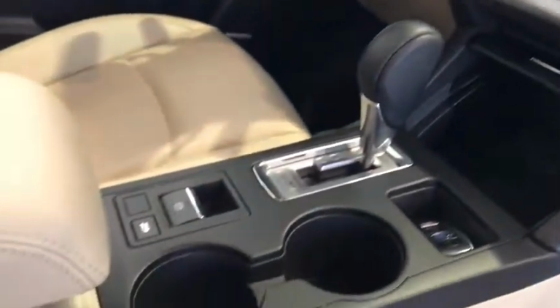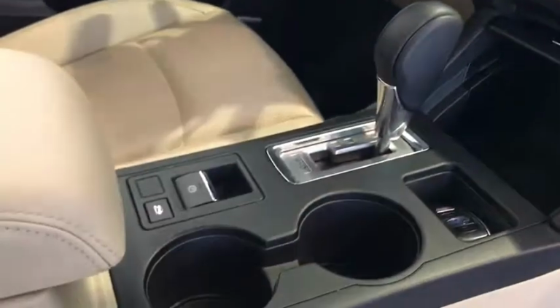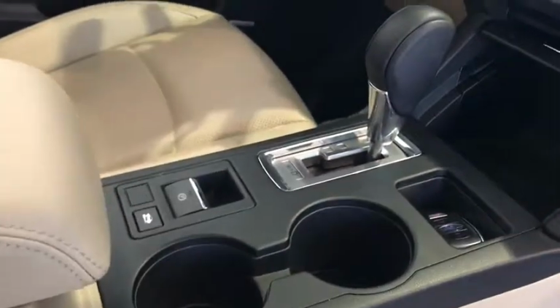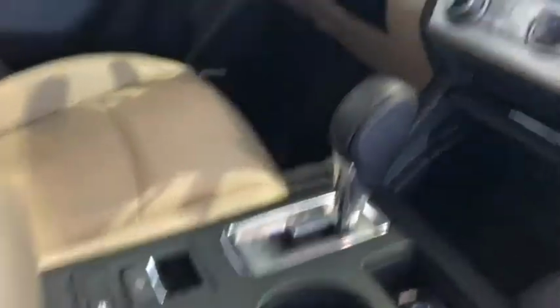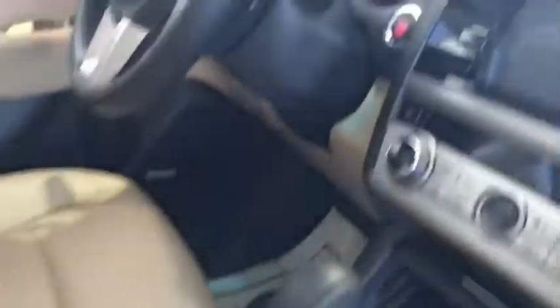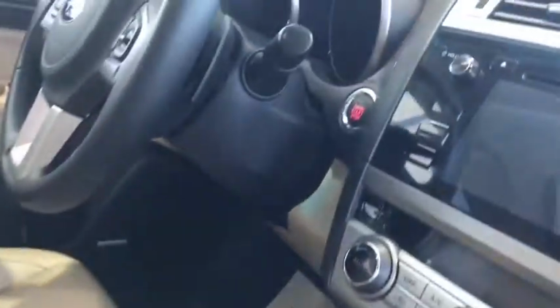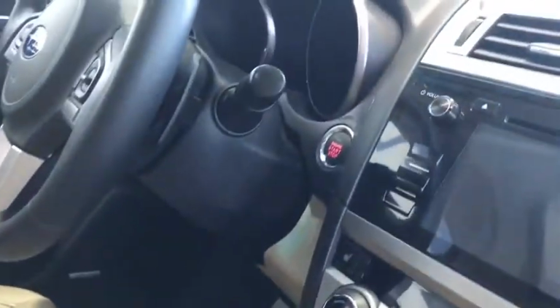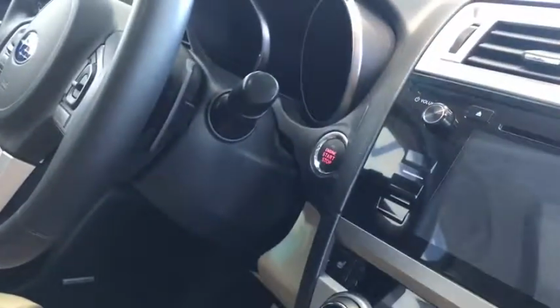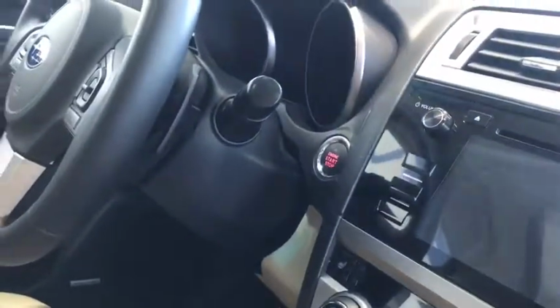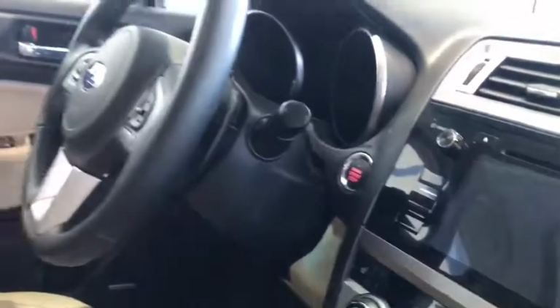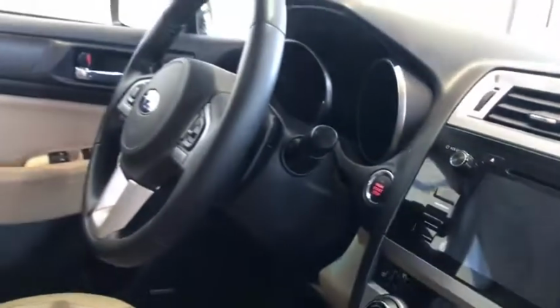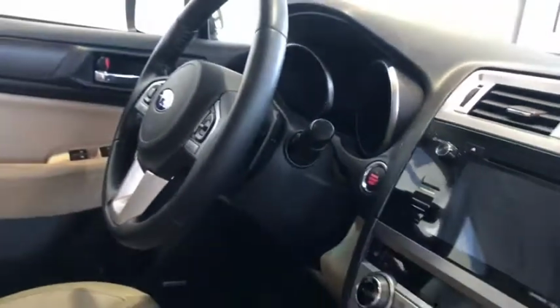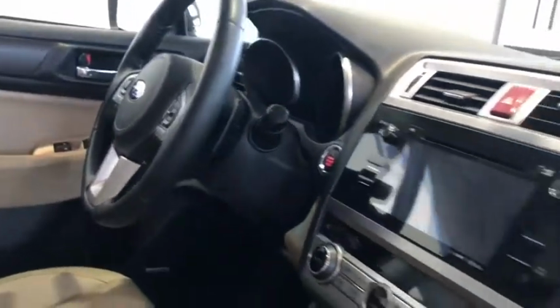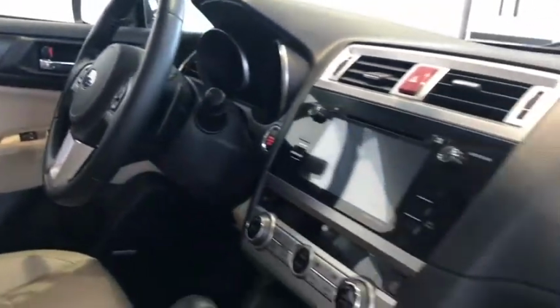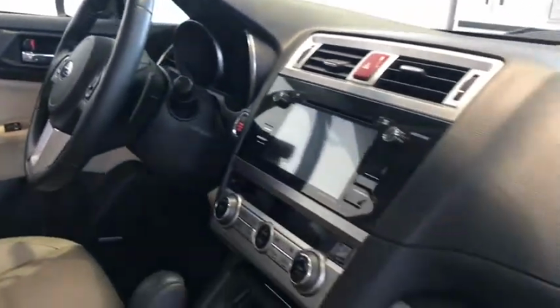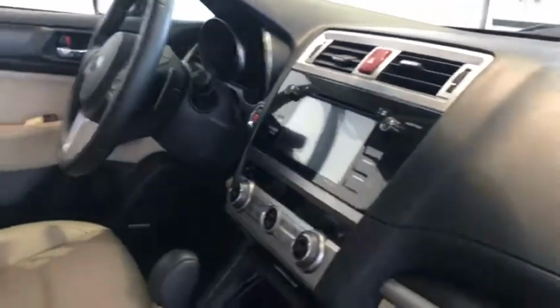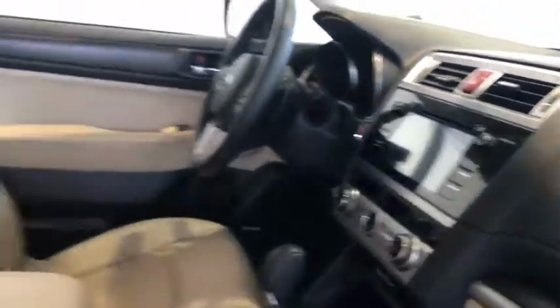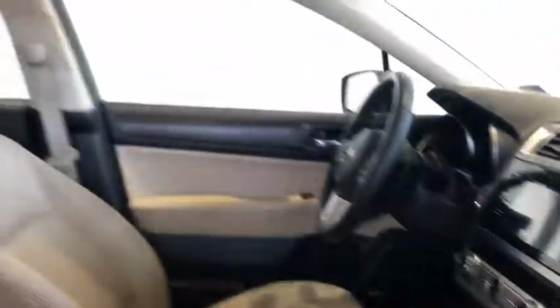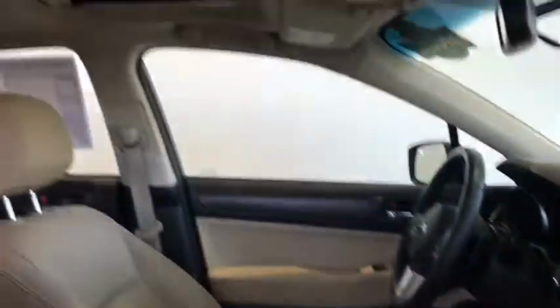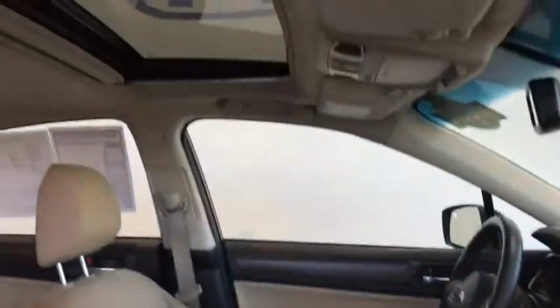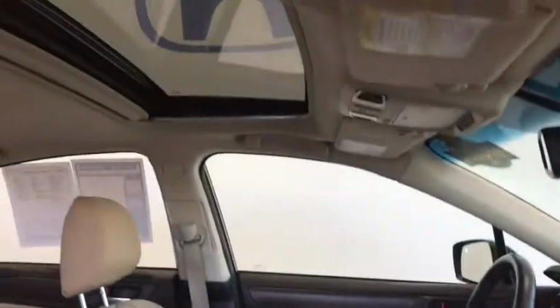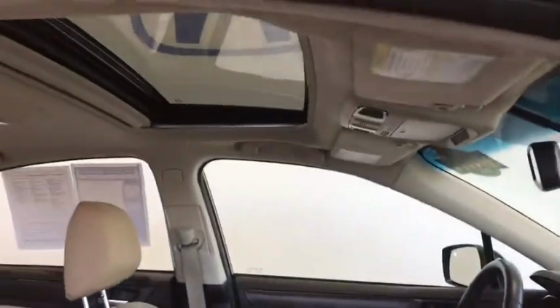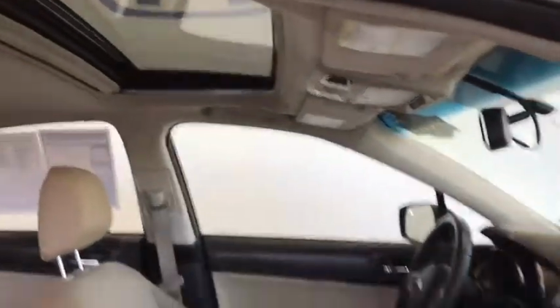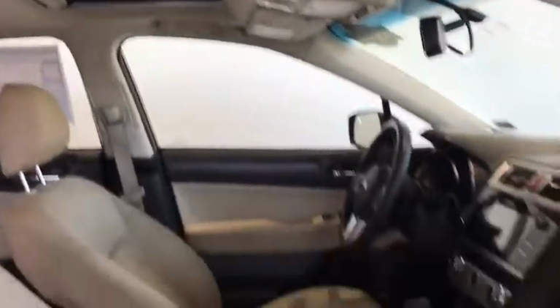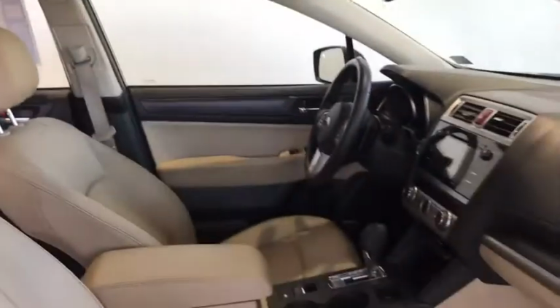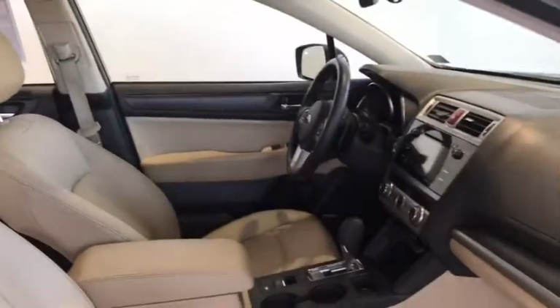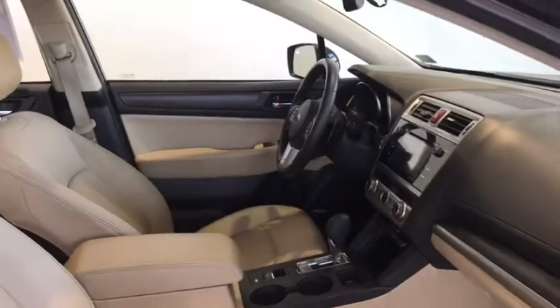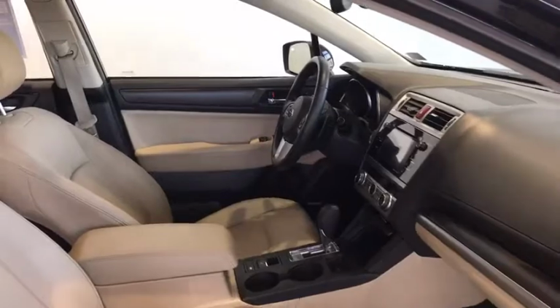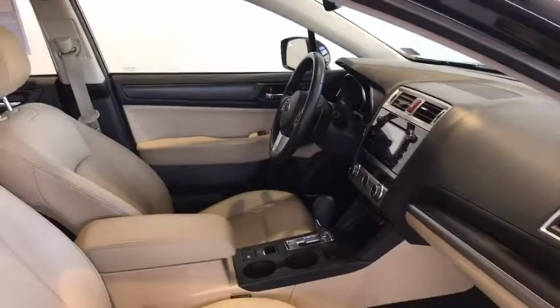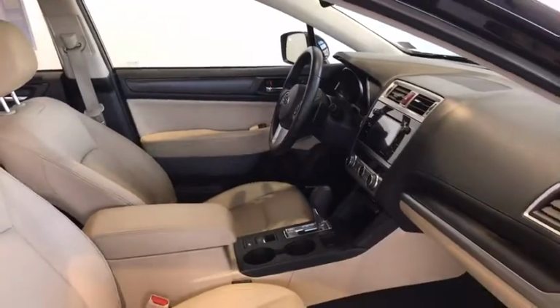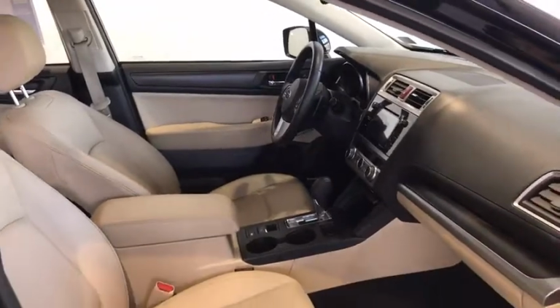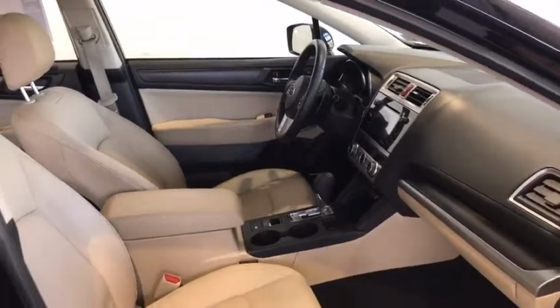Sirius XM, memory seats, cruise control — all kinds of premium features in this vehicle.